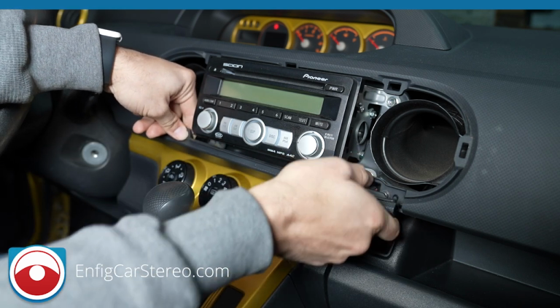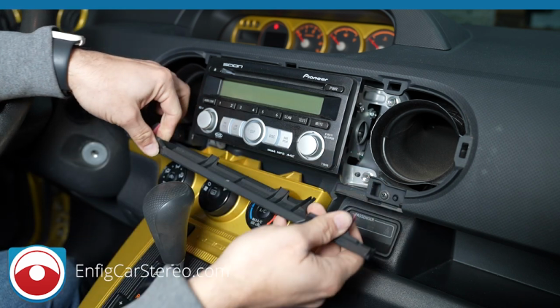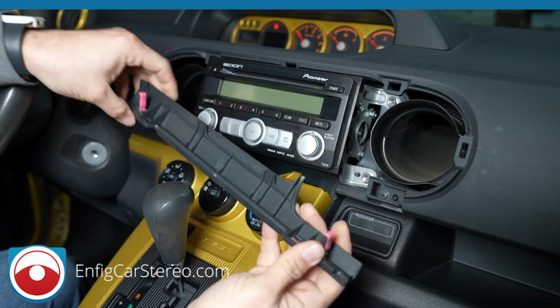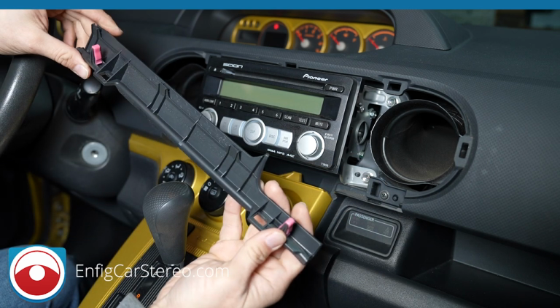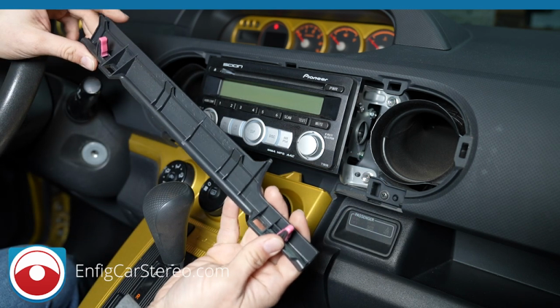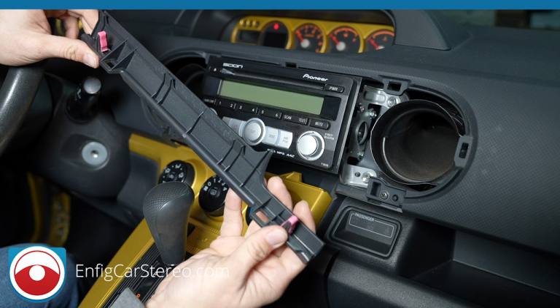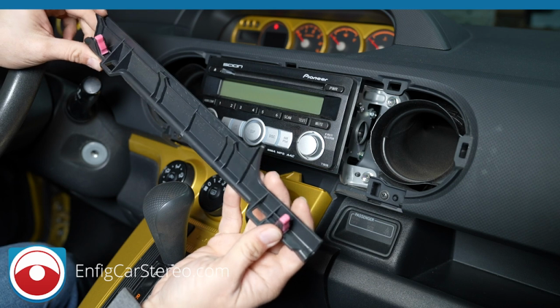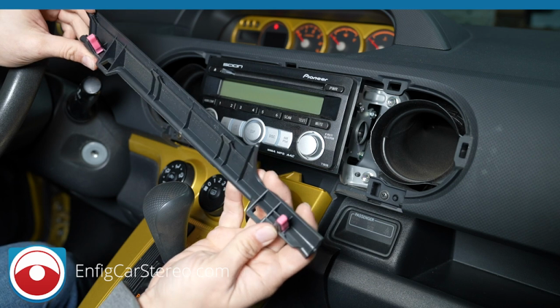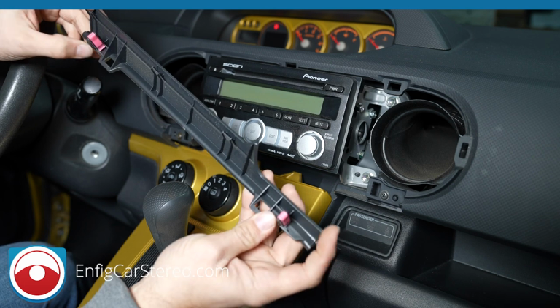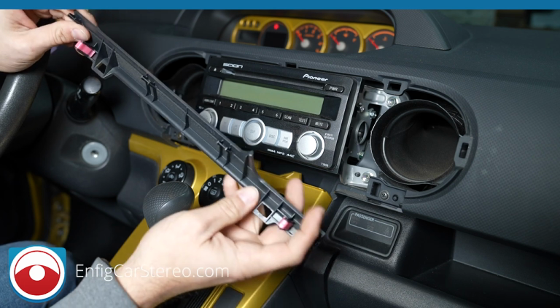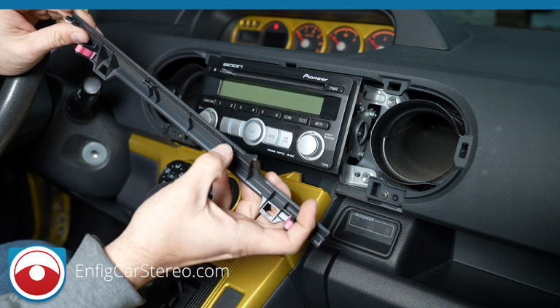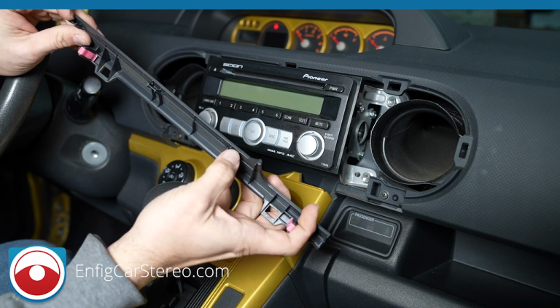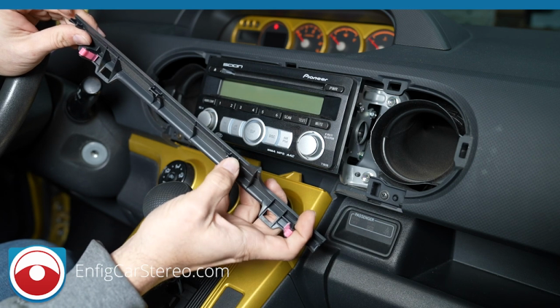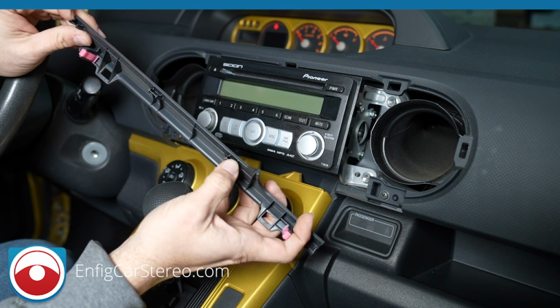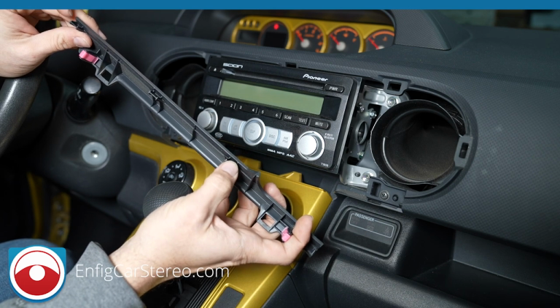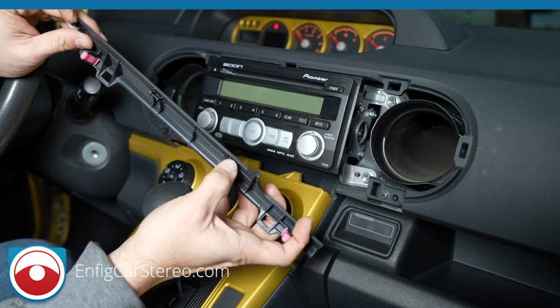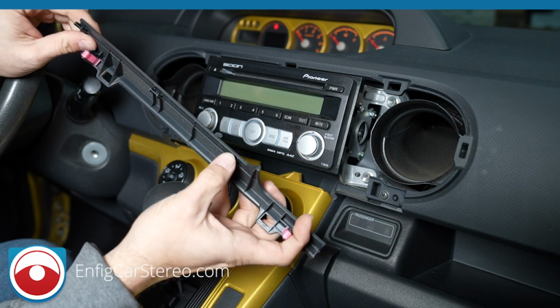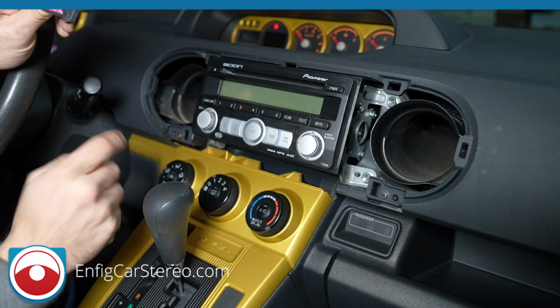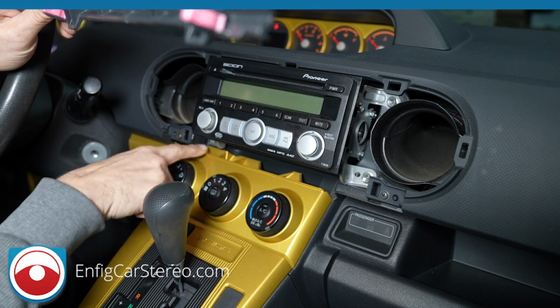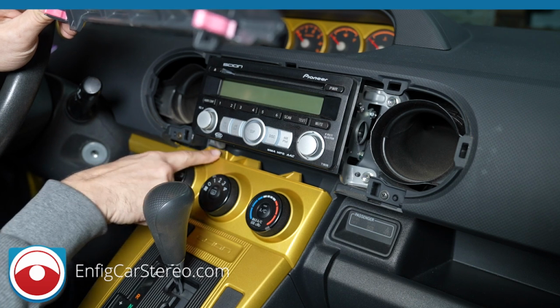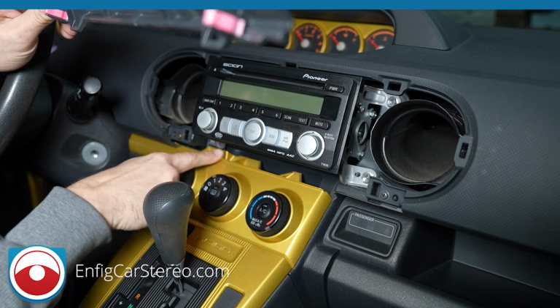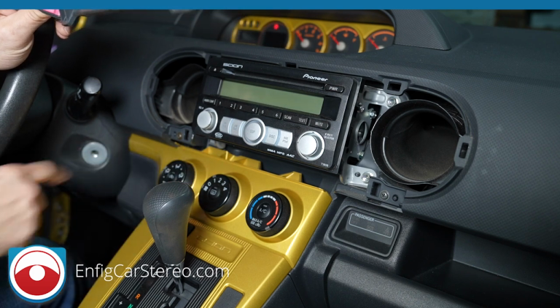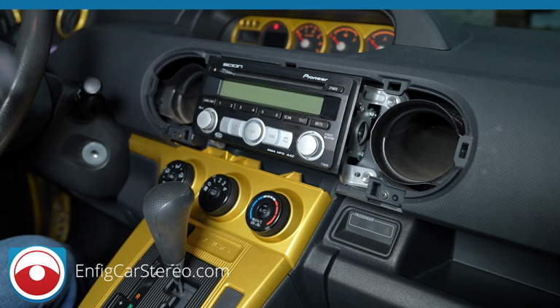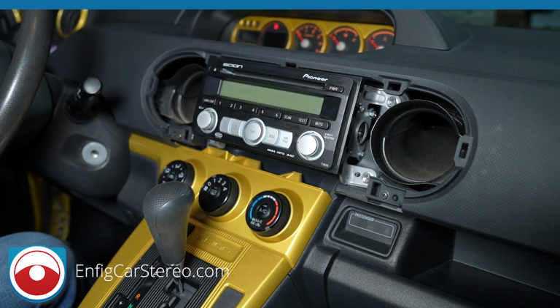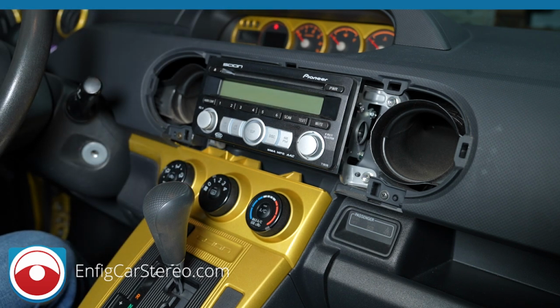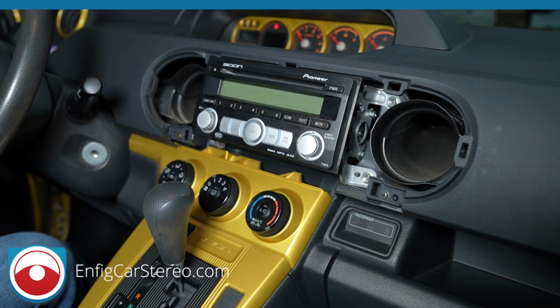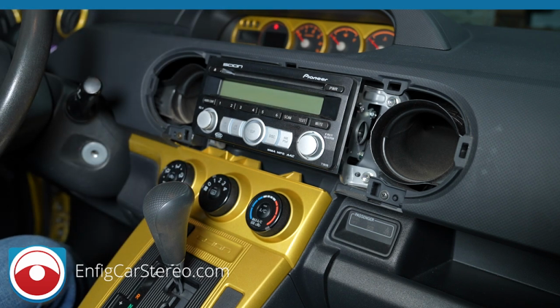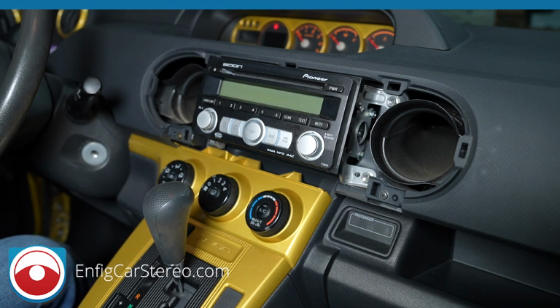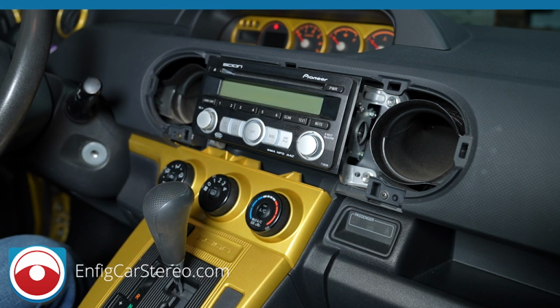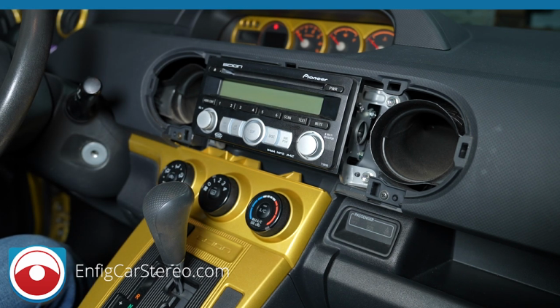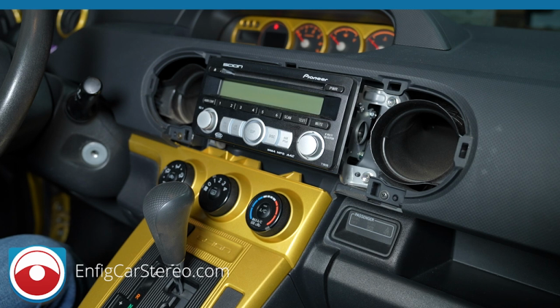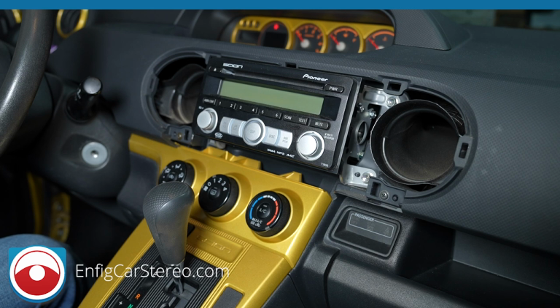Okay, now there are two panels here. When you put it back in, just make sure — see there are little gaps over here — those go over this little piece. Now let me go get a 10 millimeter. I think it's a 10.